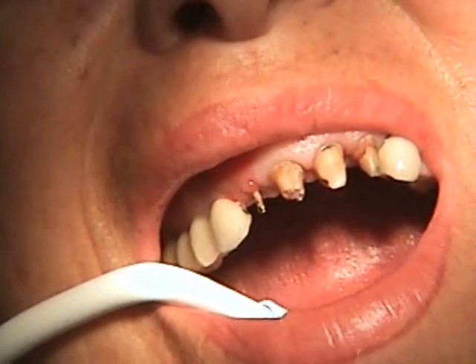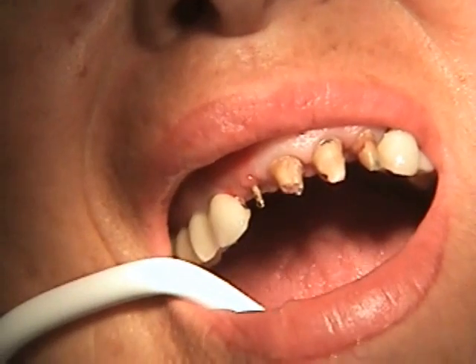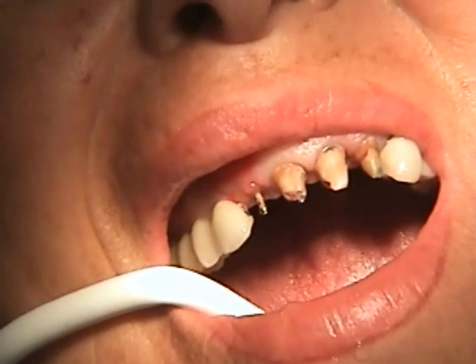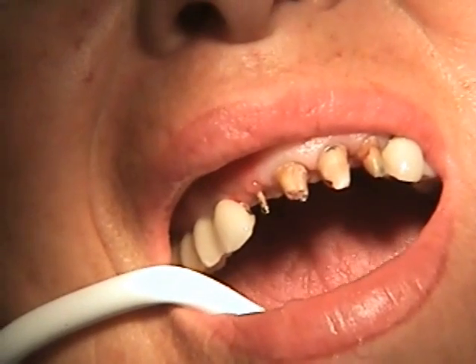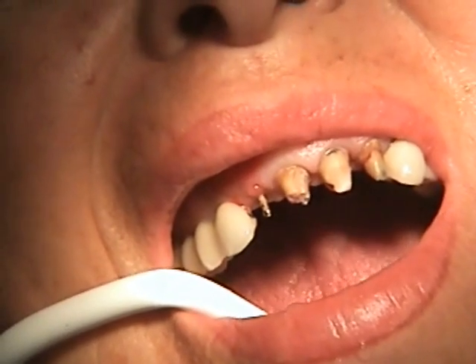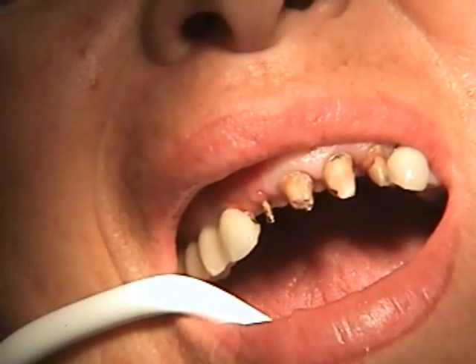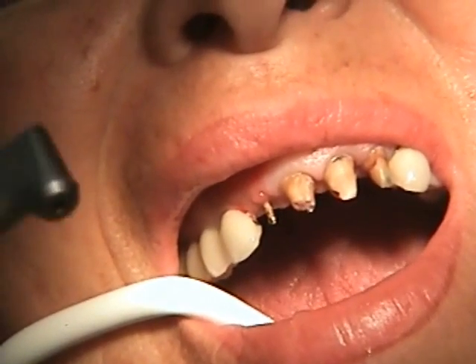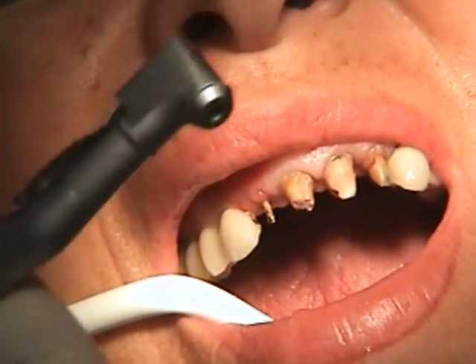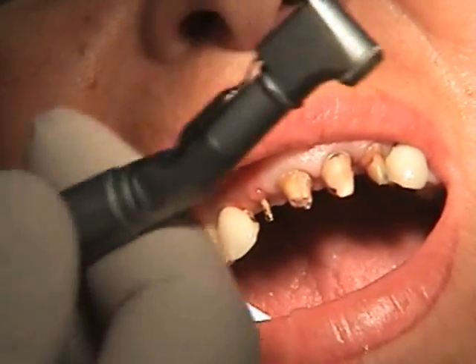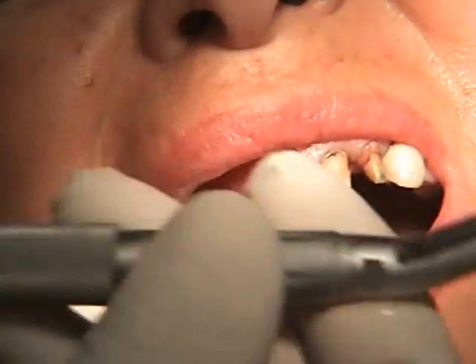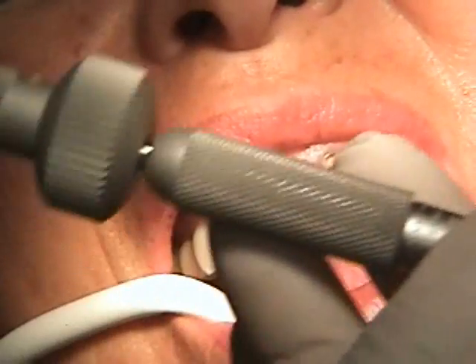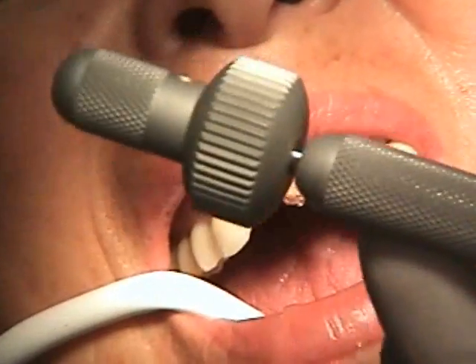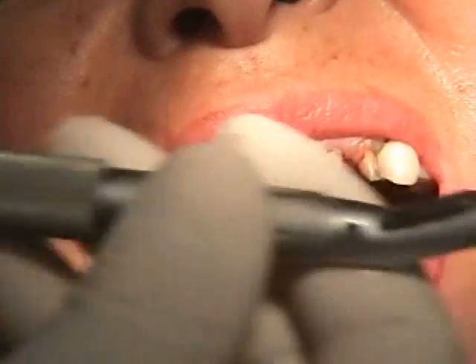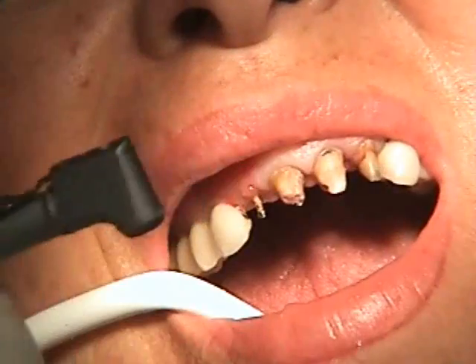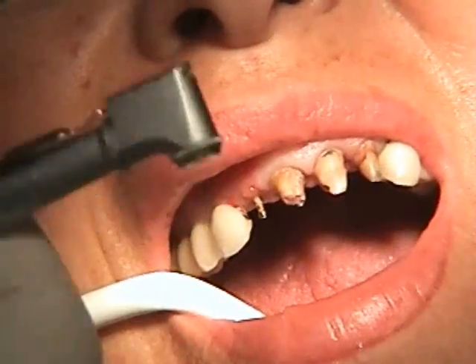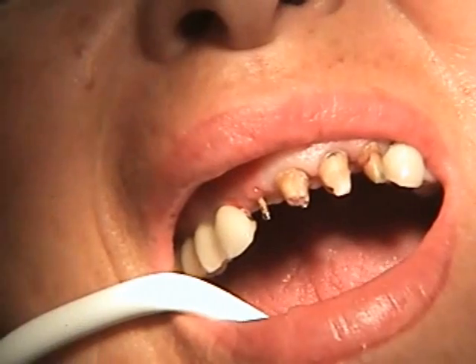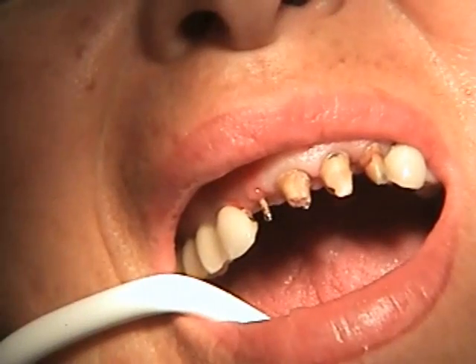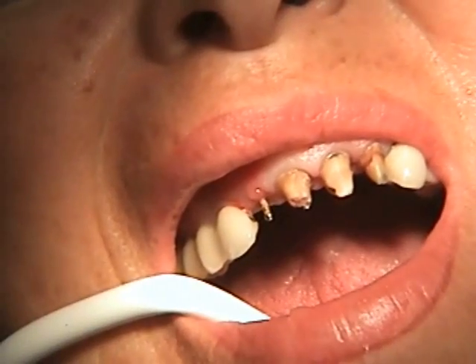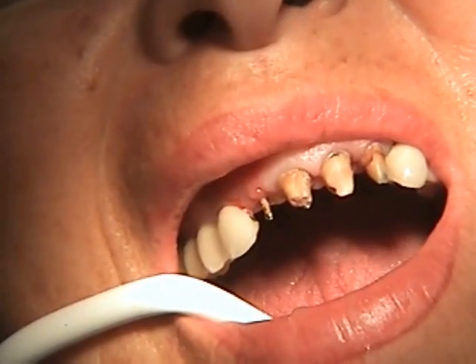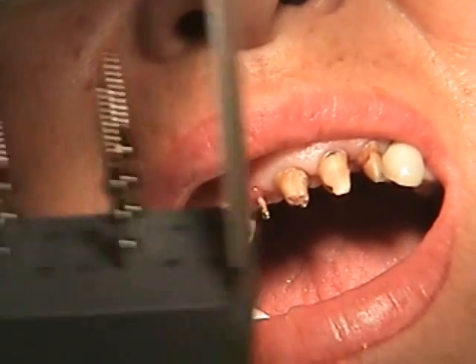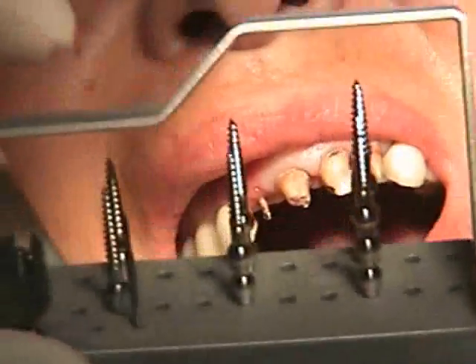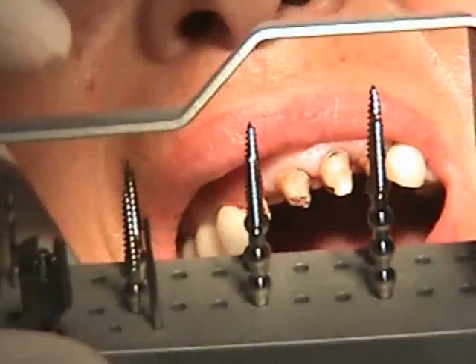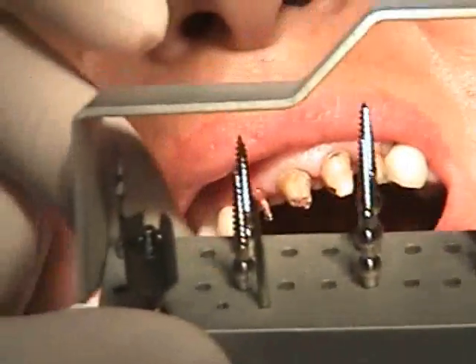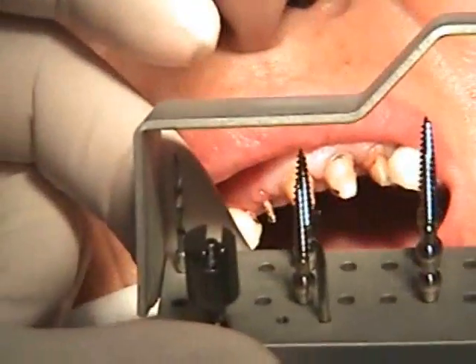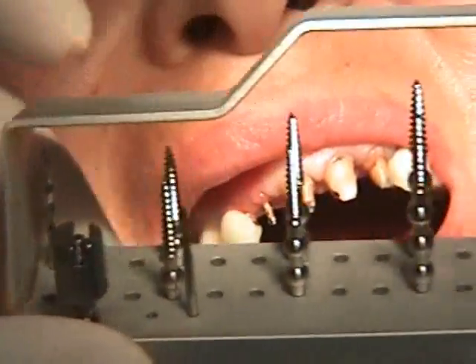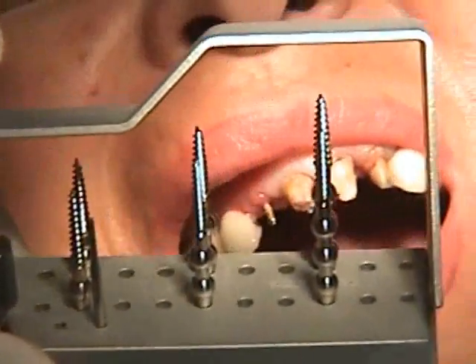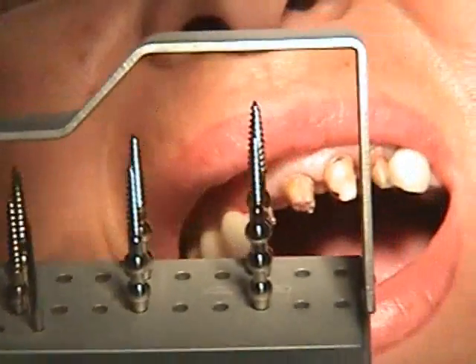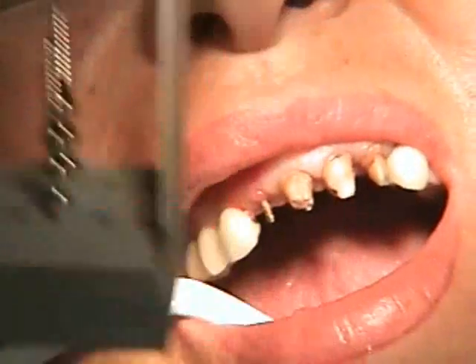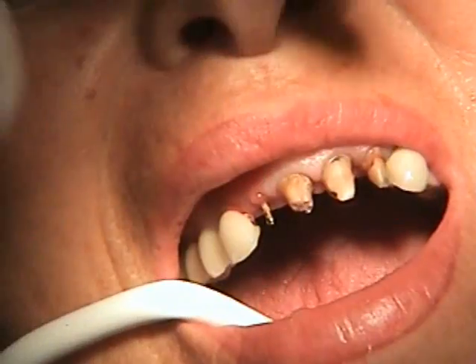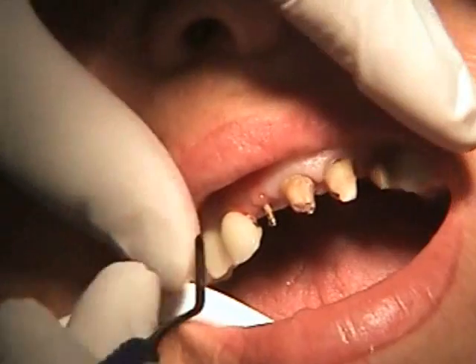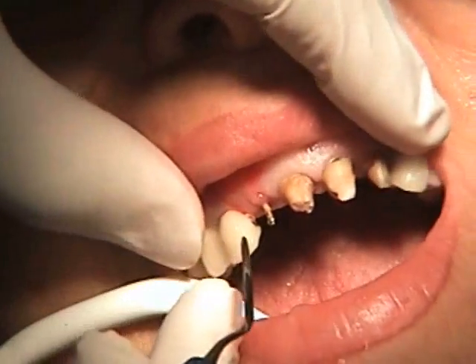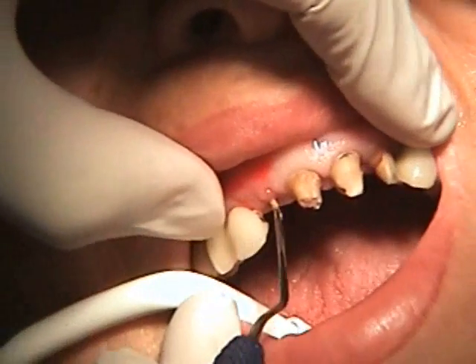It can't be removed with forceps under normal conditions. This is the tool we're going to be using to place a special pin in the root to remove it. Here are the special pins that are going to be utilized to help extract this root.